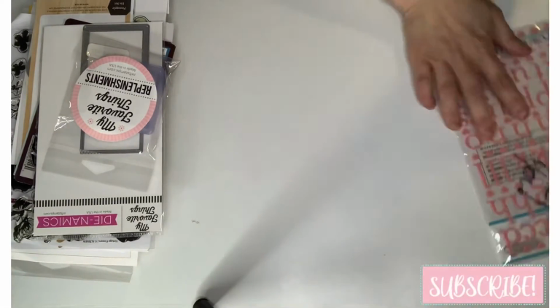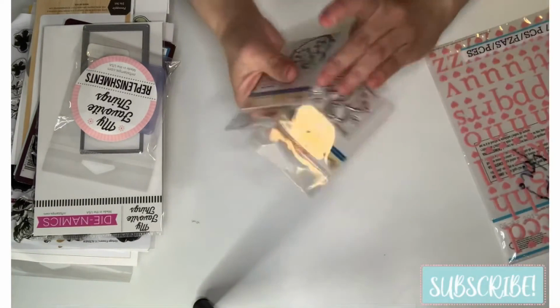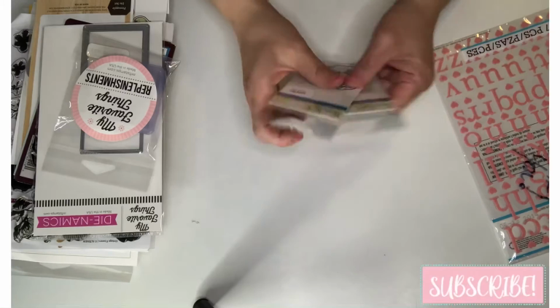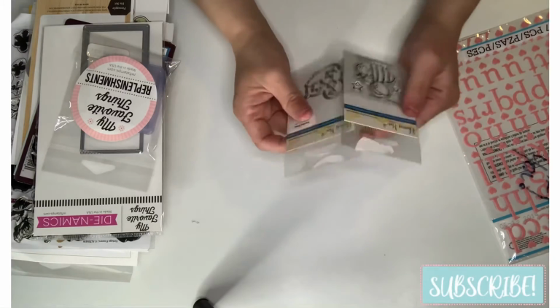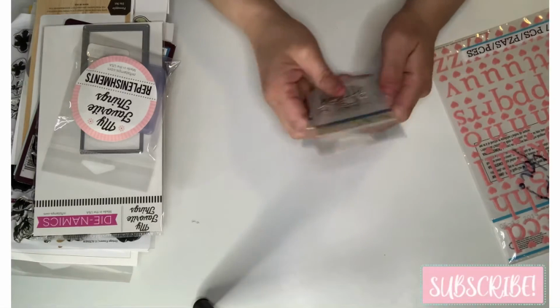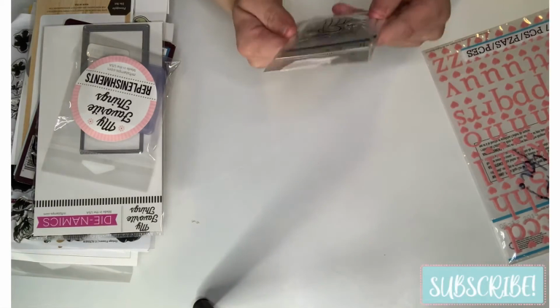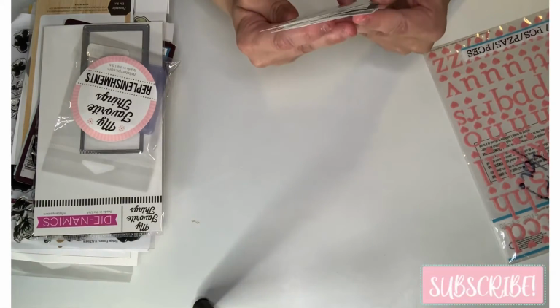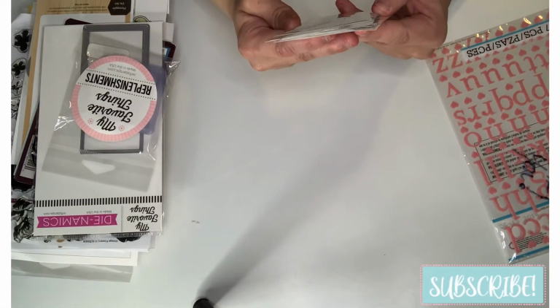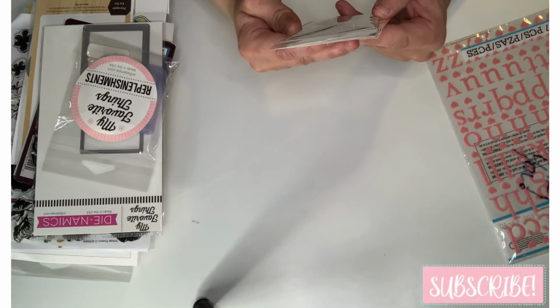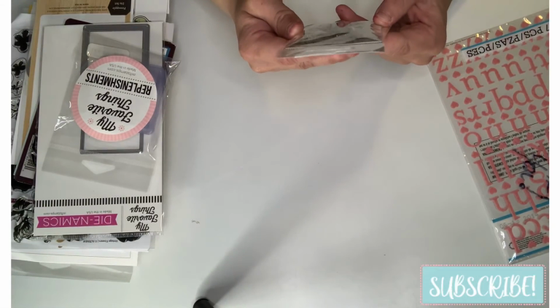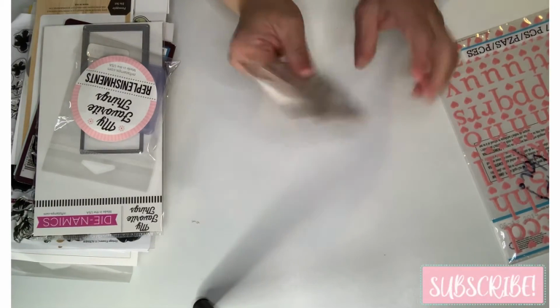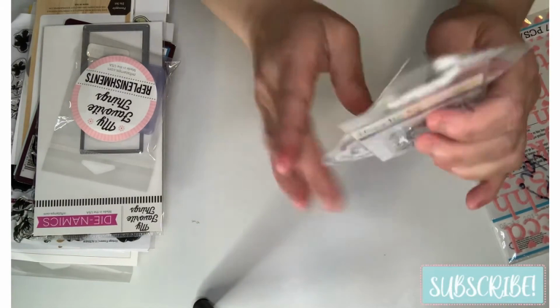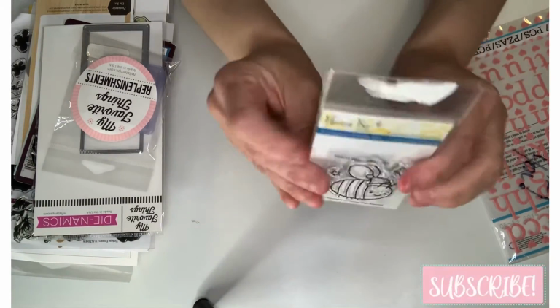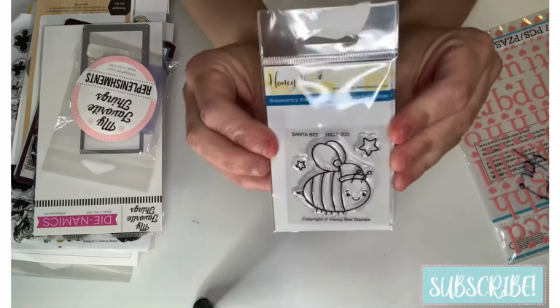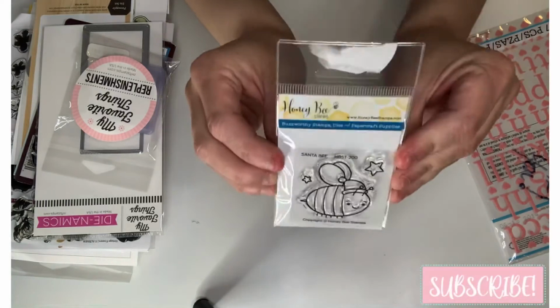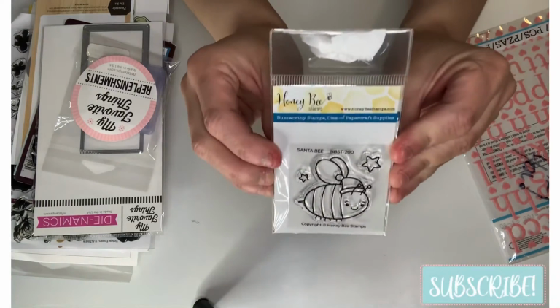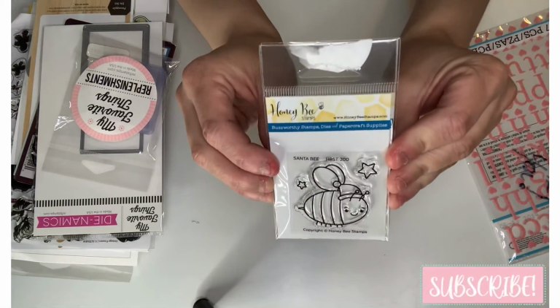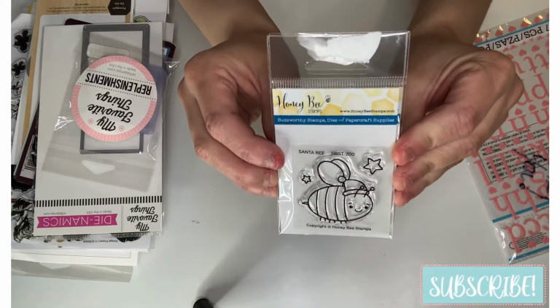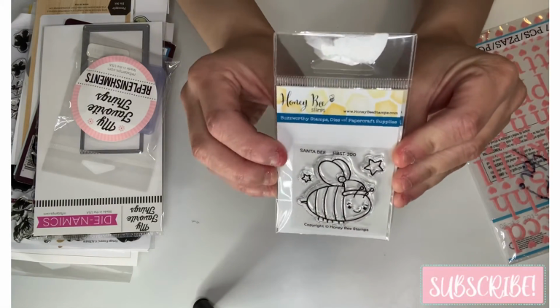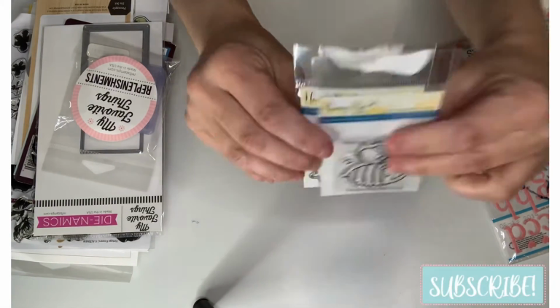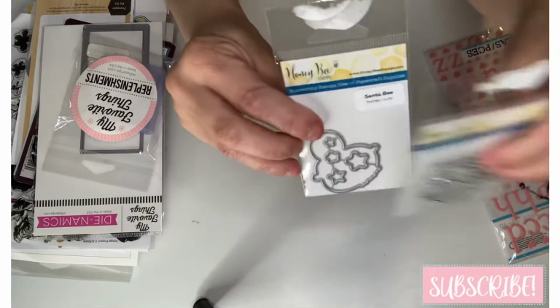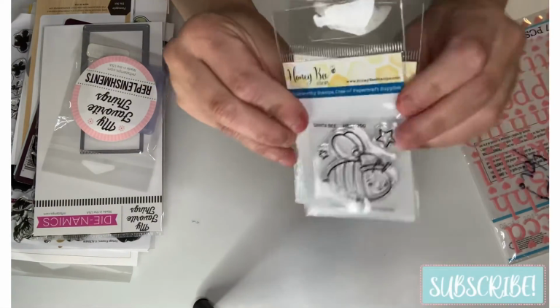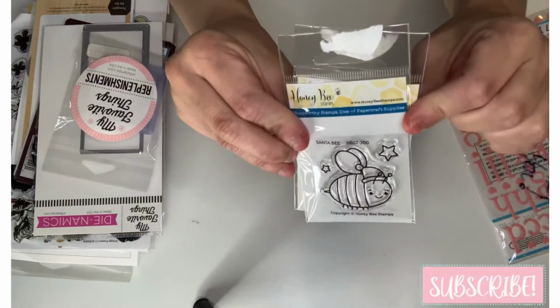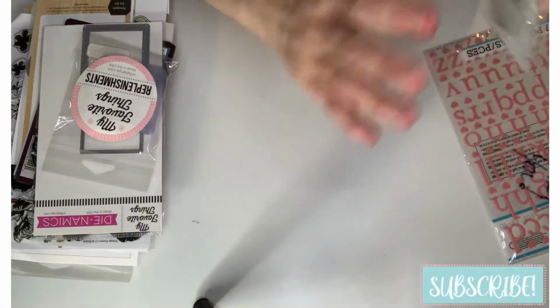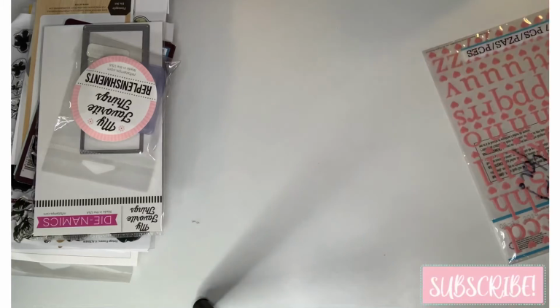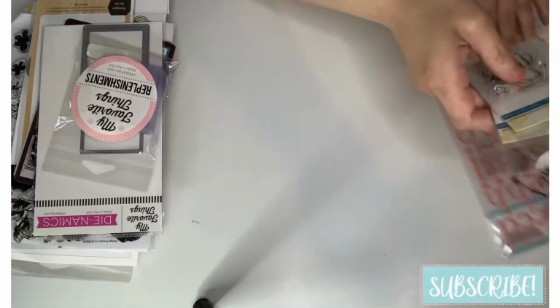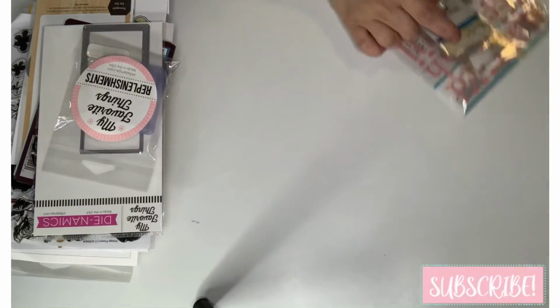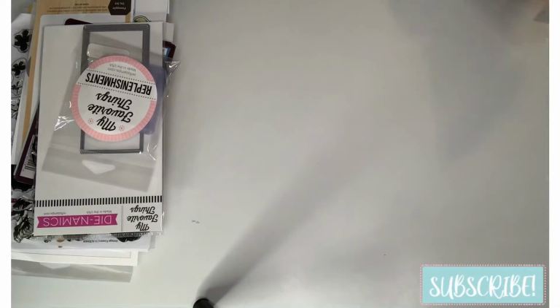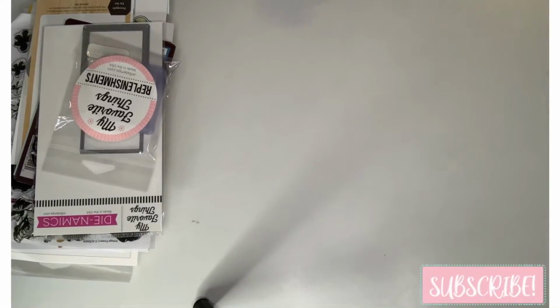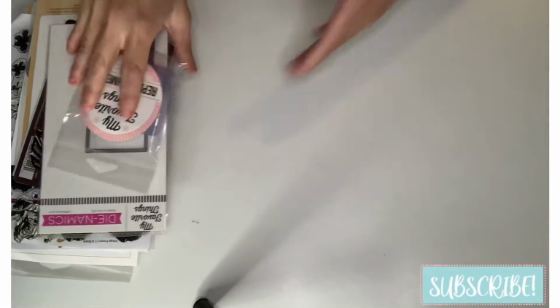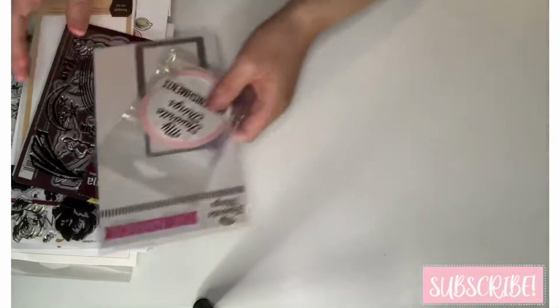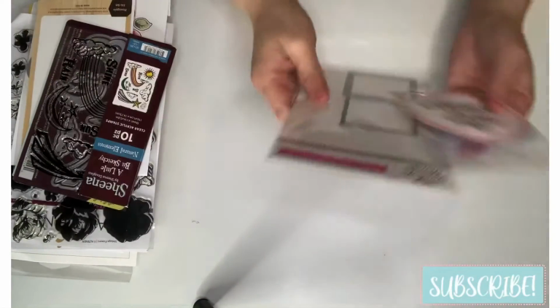These Honey Bee Stamps — this one is called 'Santa Bee.' Isn't that cute? Oh my gosh, that is so cute! It comes with the die too, so thank you so much for that.